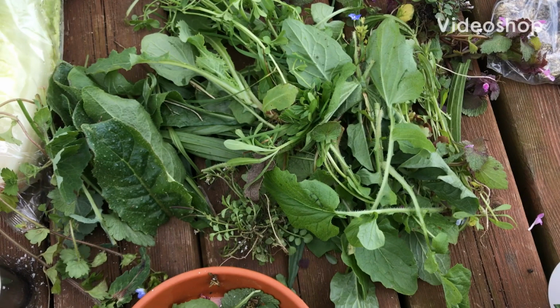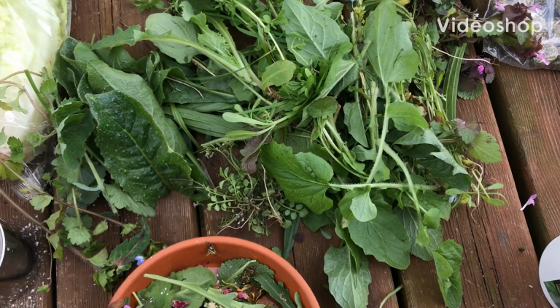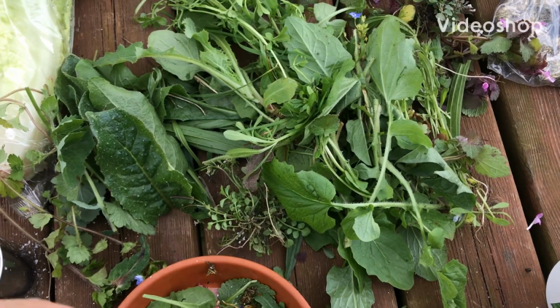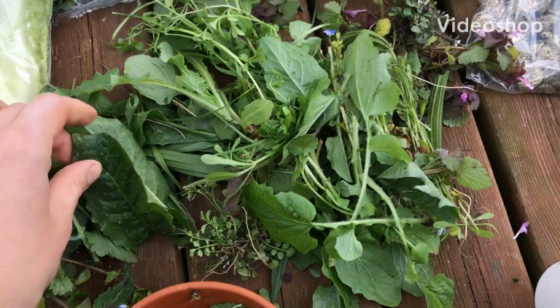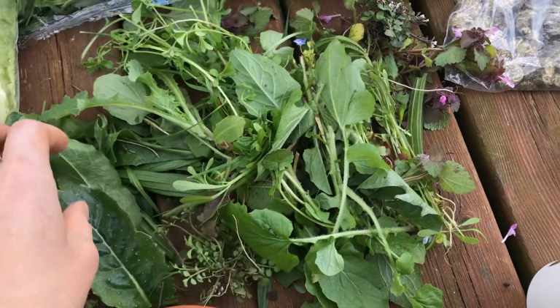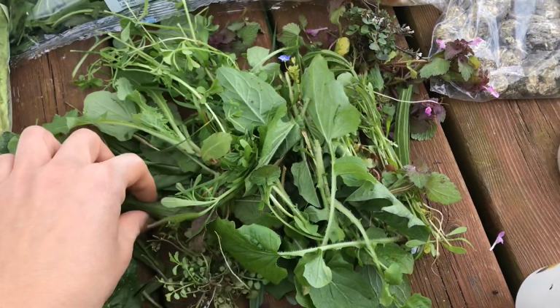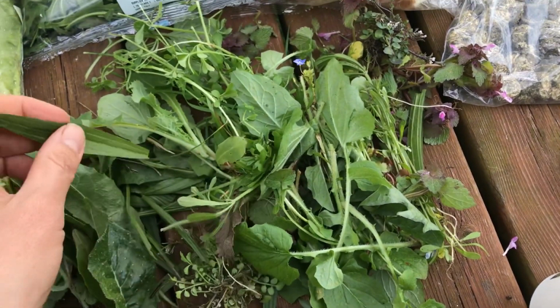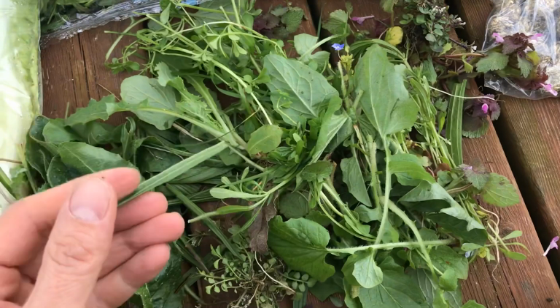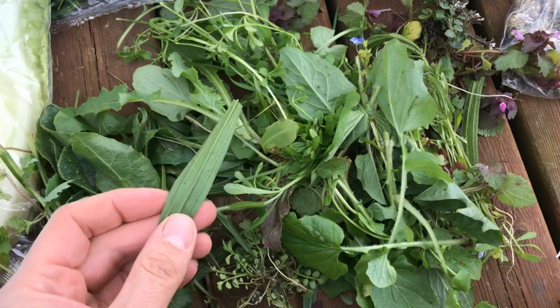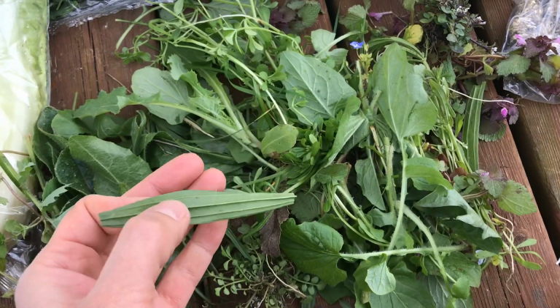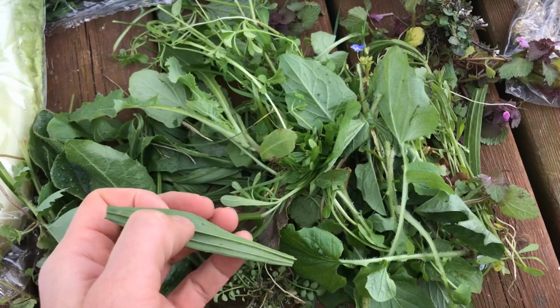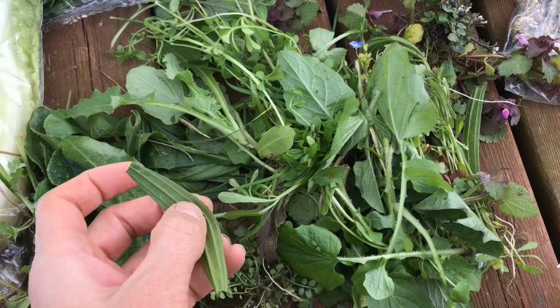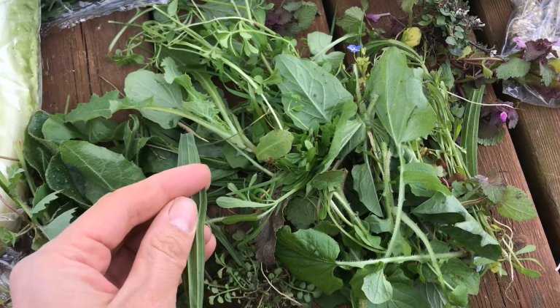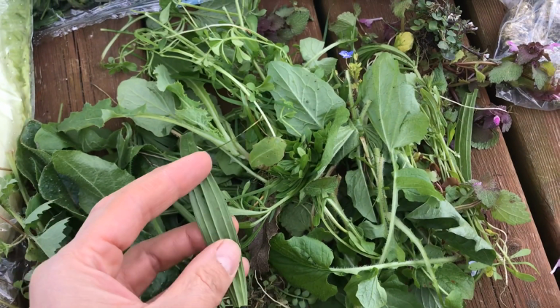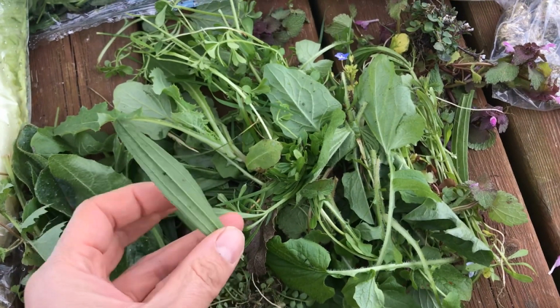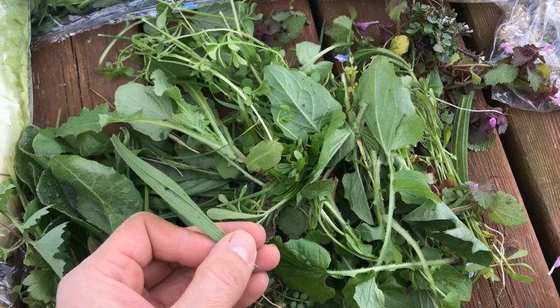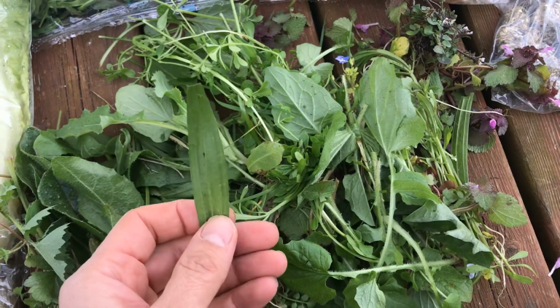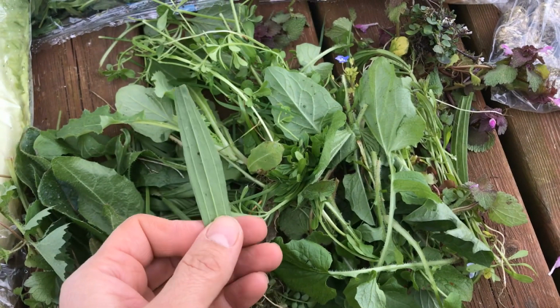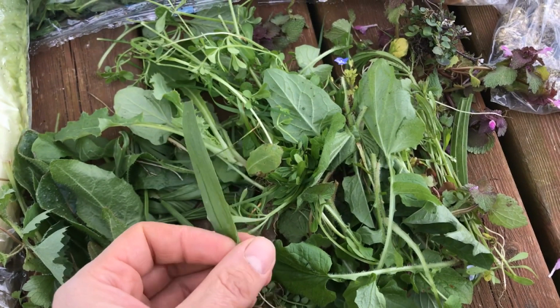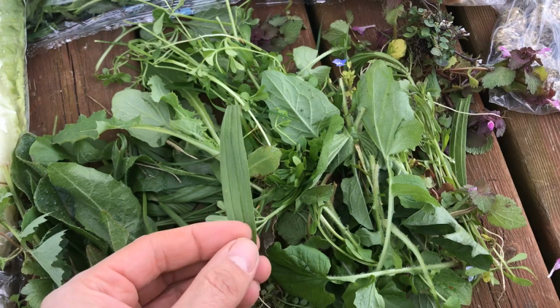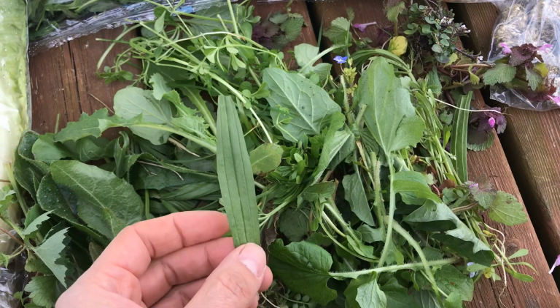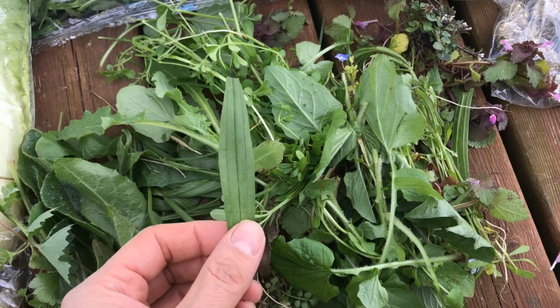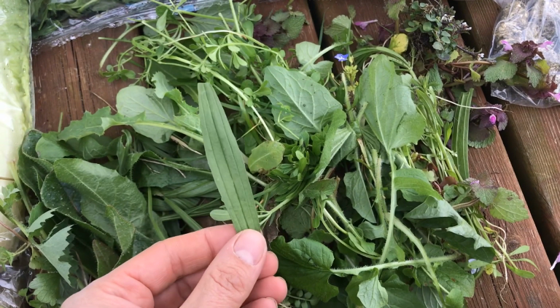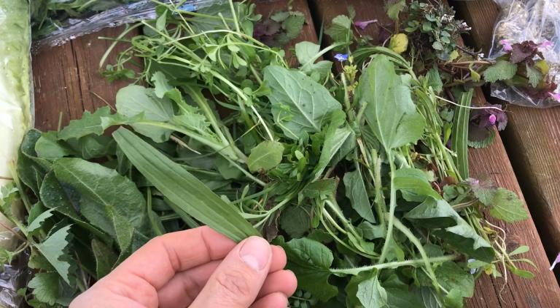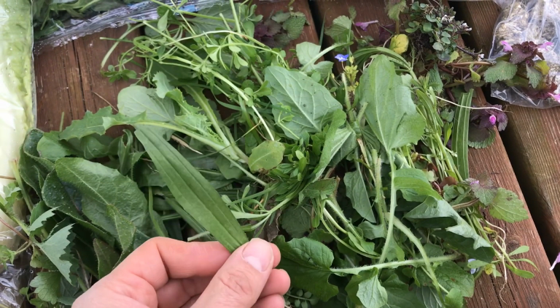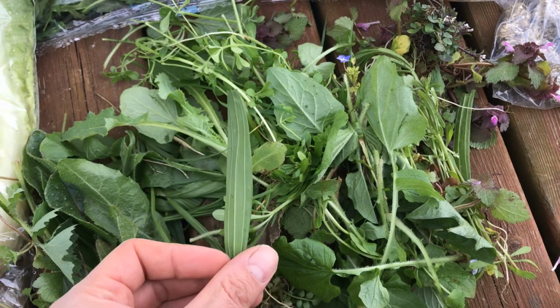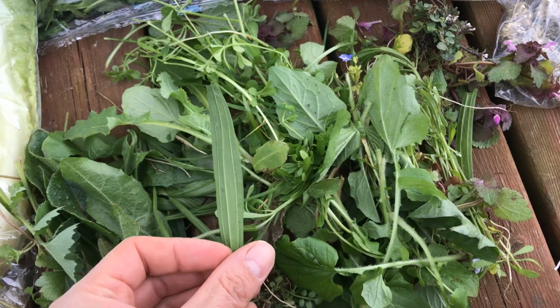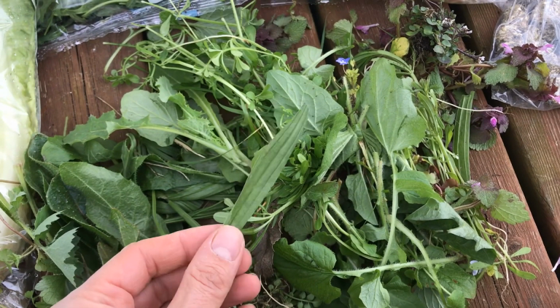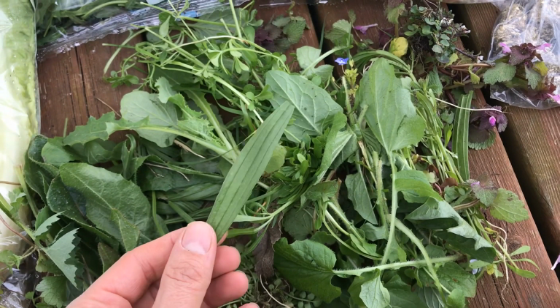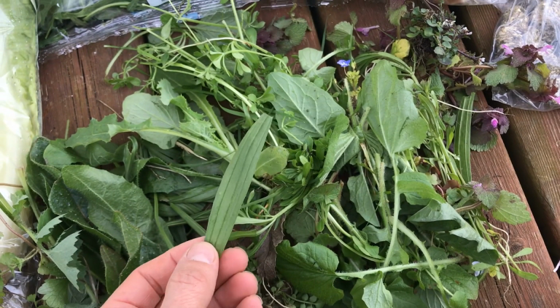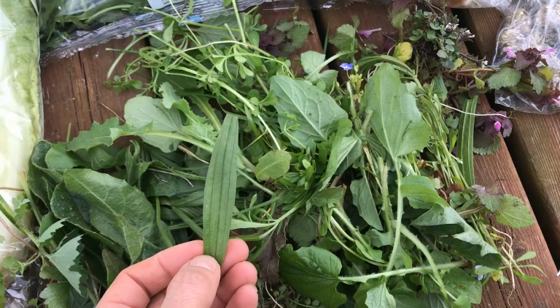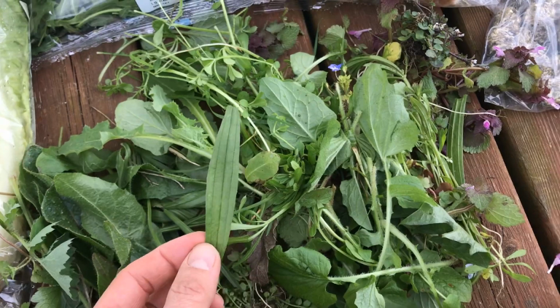This video is showing the different plants that I've managed to find today. So I've got plantain here, which has got the ridges on the back. Very common, naturally rich in fibre, very good for a tortoise. You also get the broadleaf version as well.